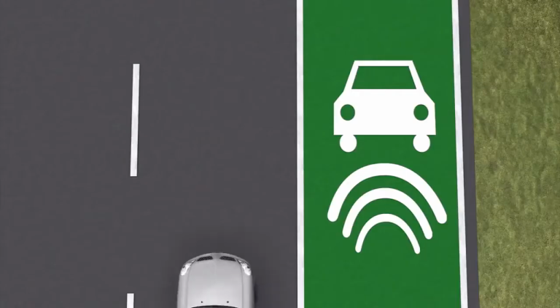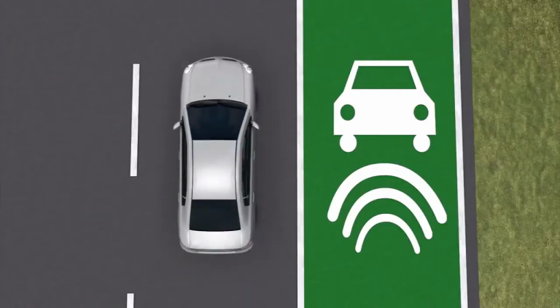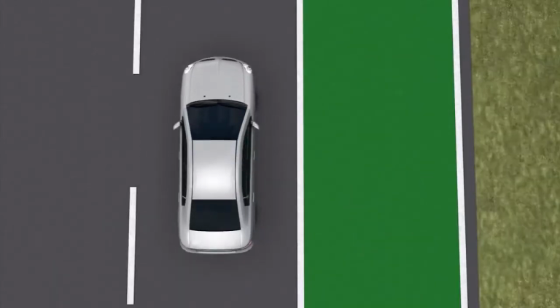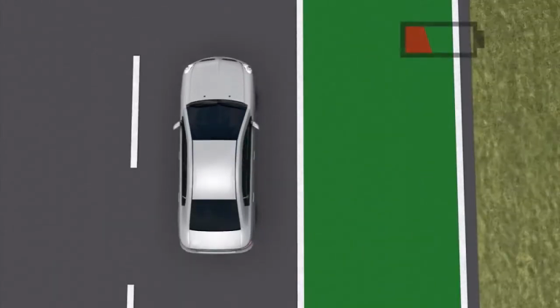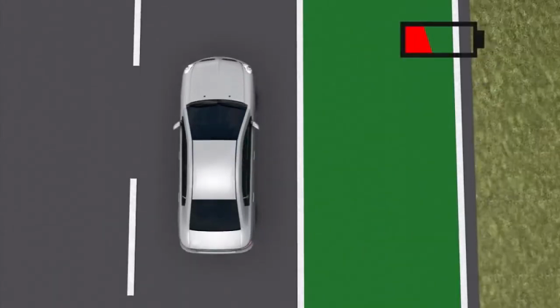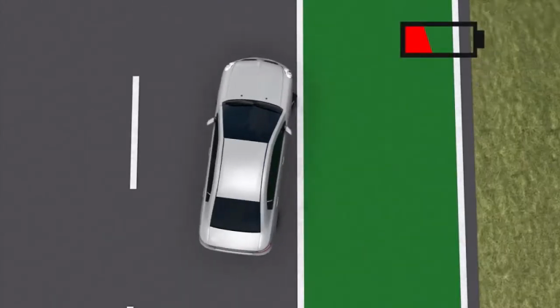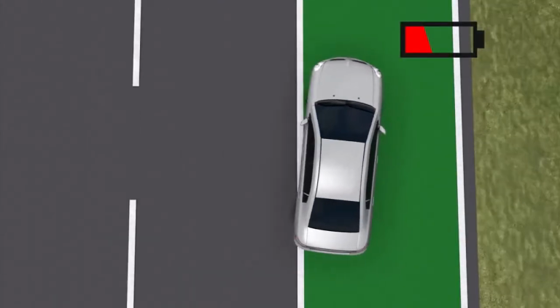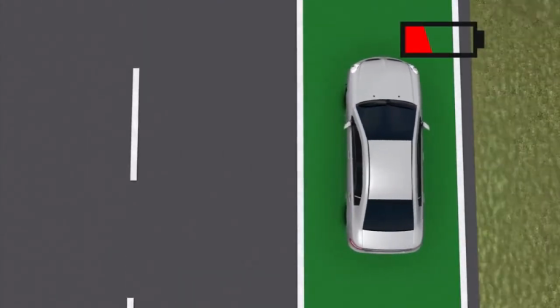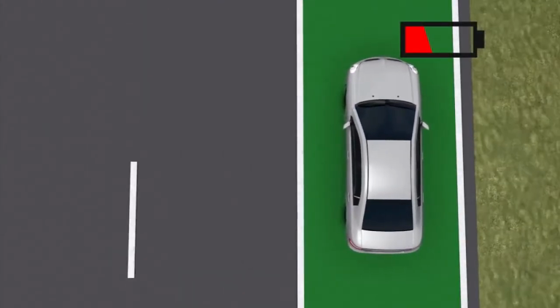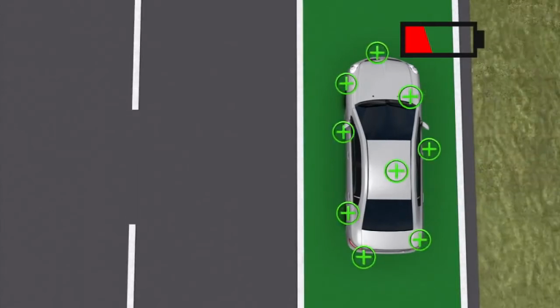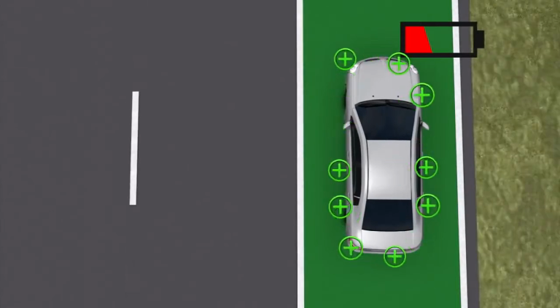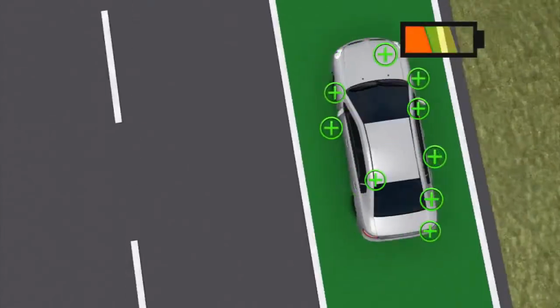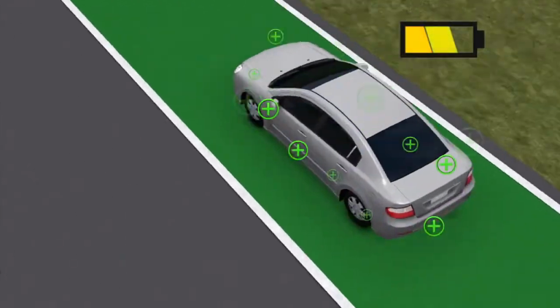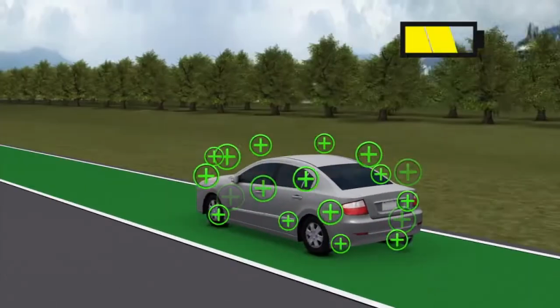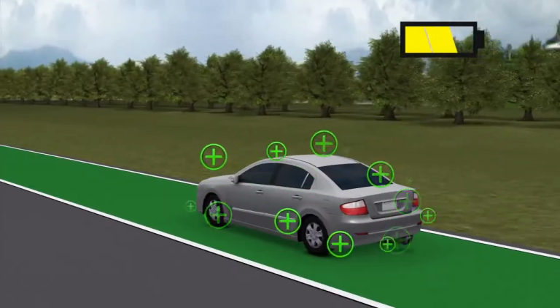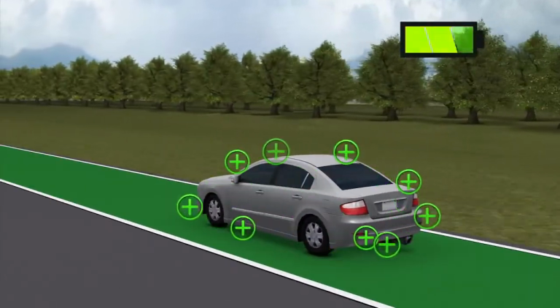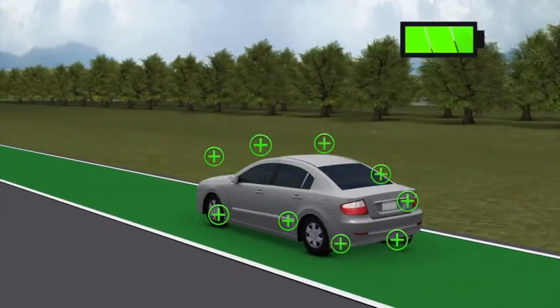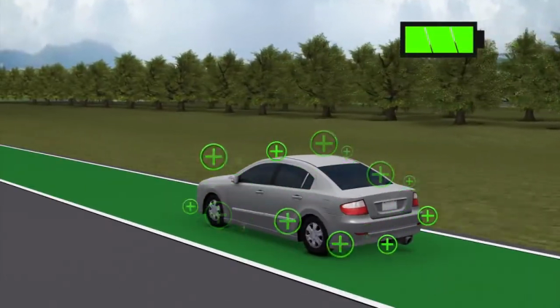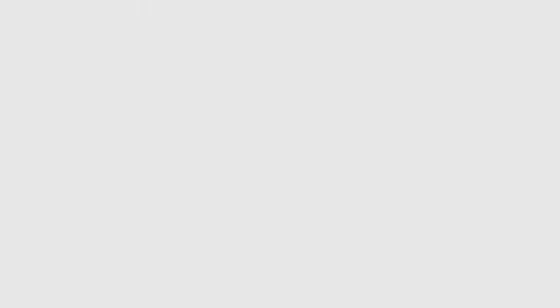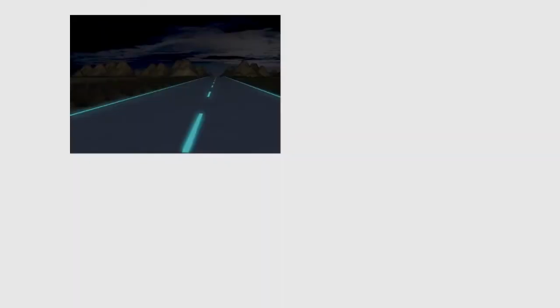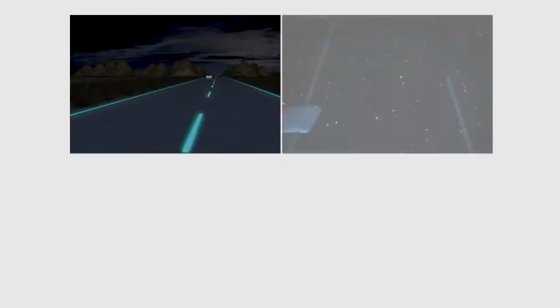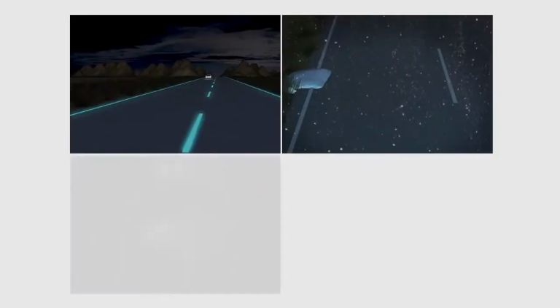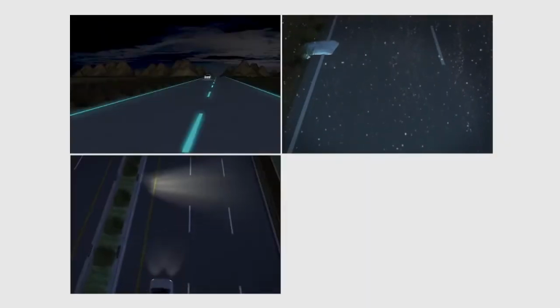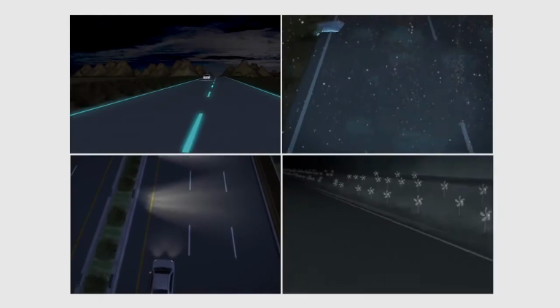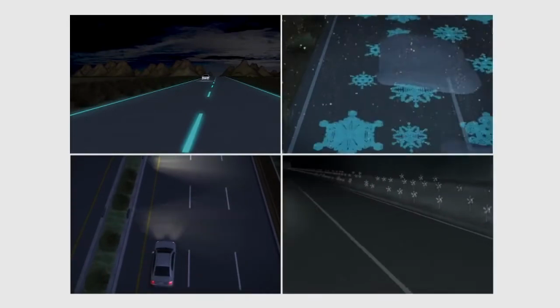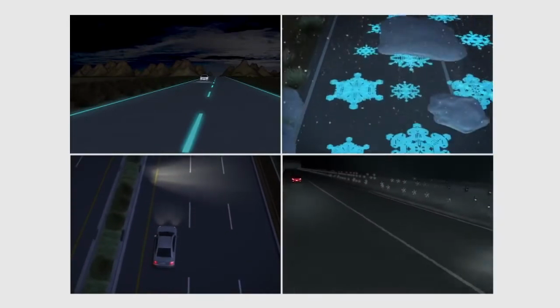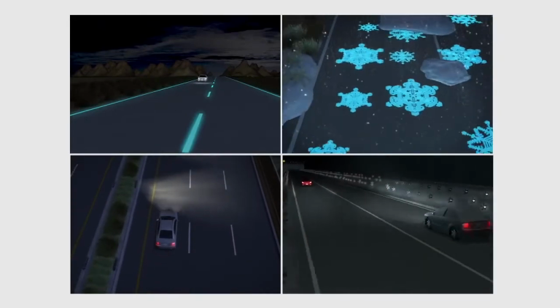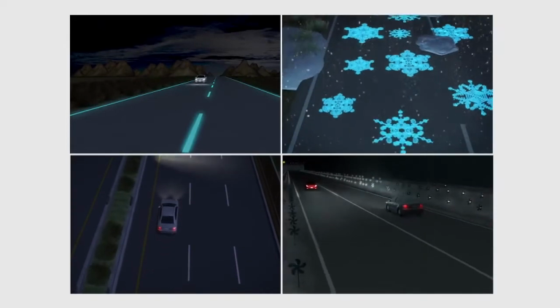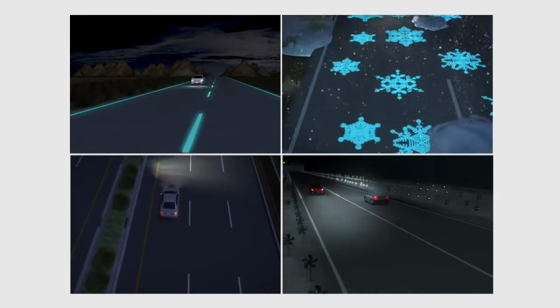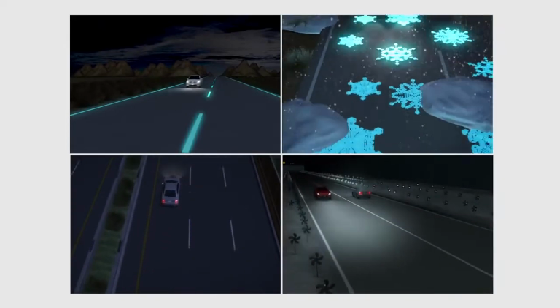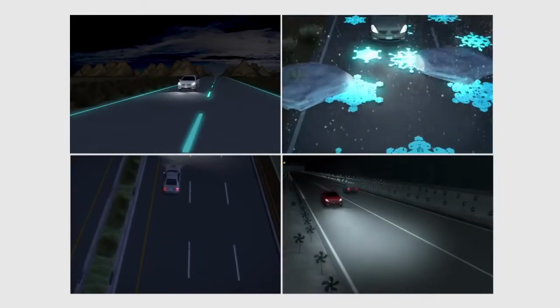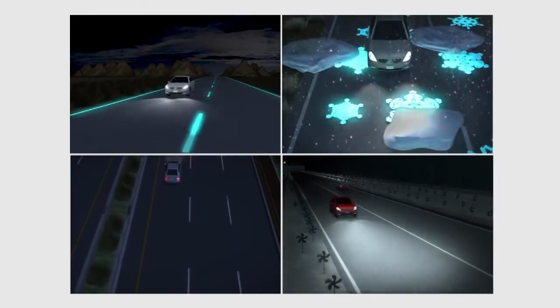Induction priority lanes are layered with induction coils under the tarmac to recharge electric cars as they drive. The various technologies will be introduced in the Dutch province of Brabant starting mid-2013.